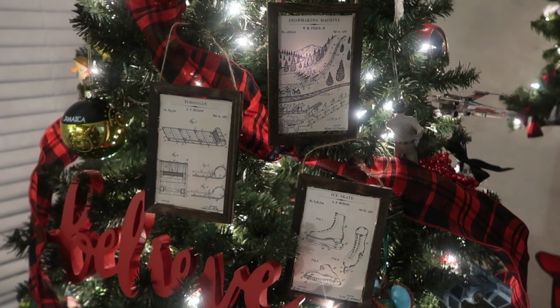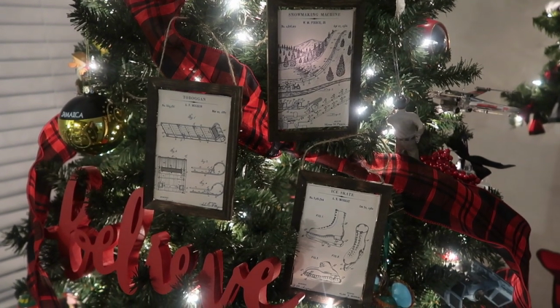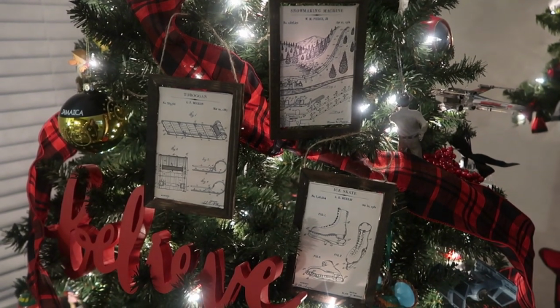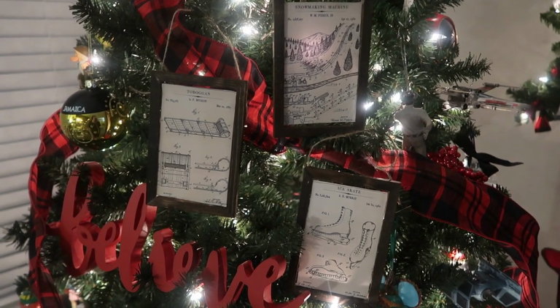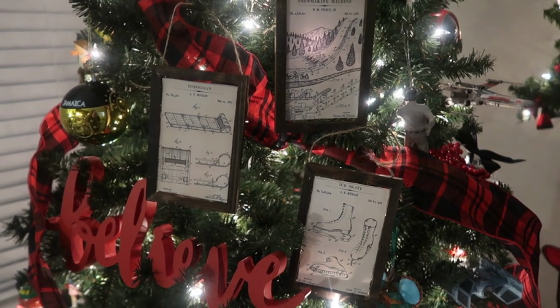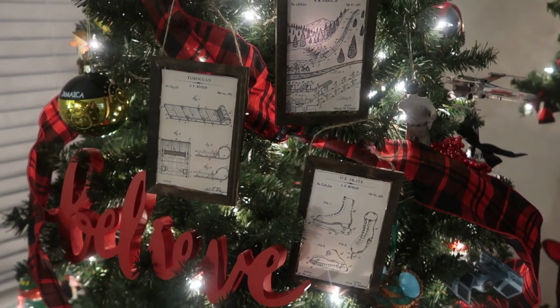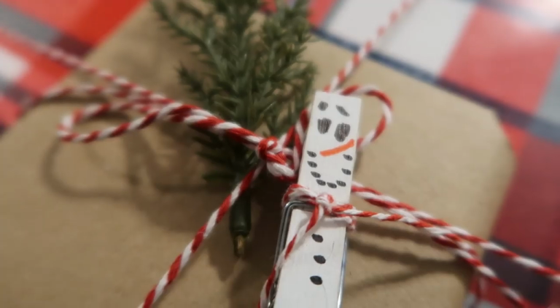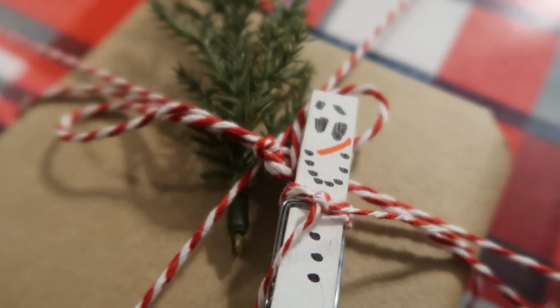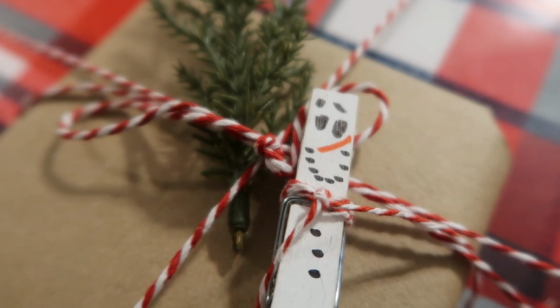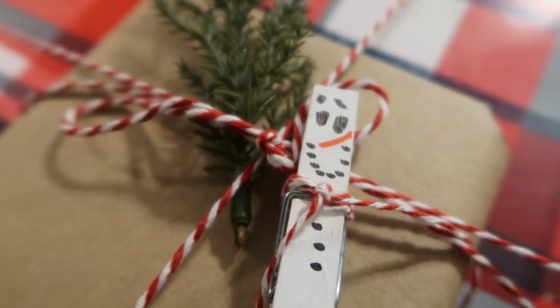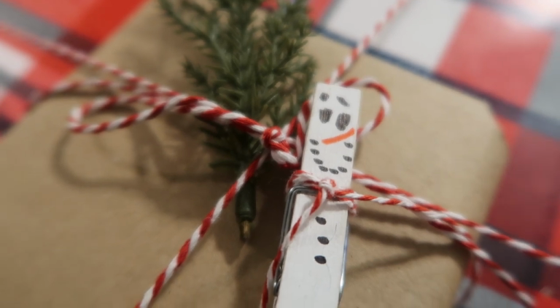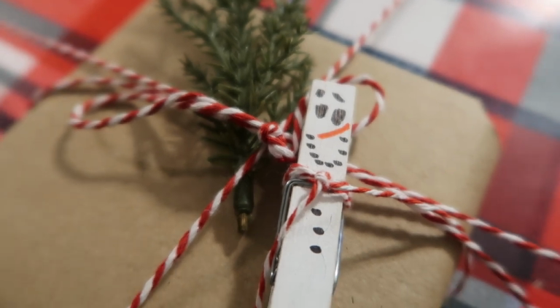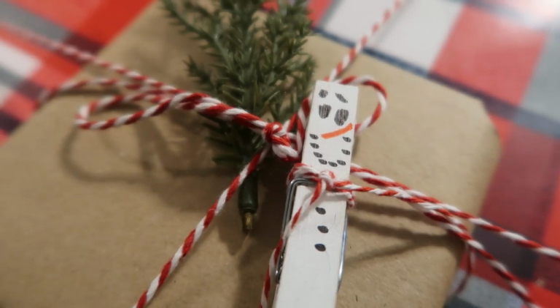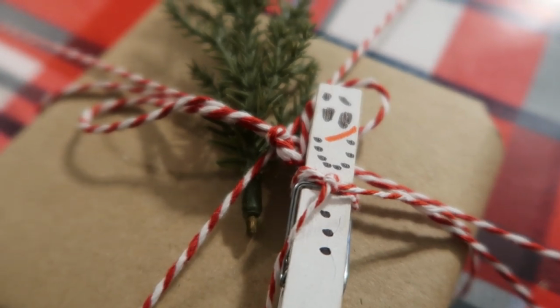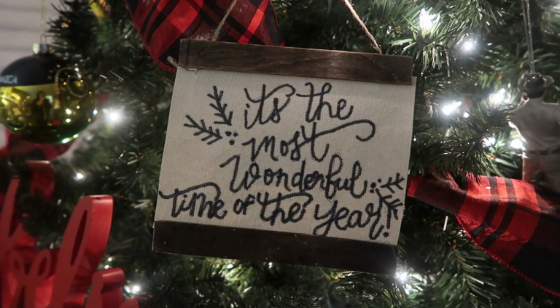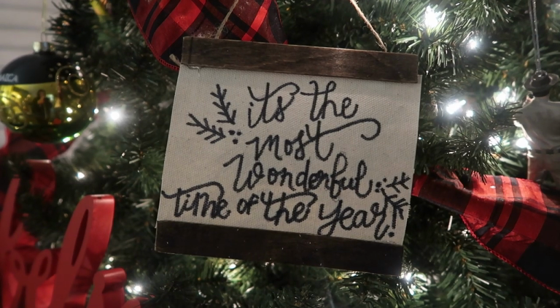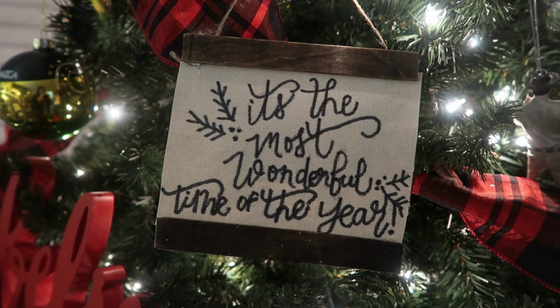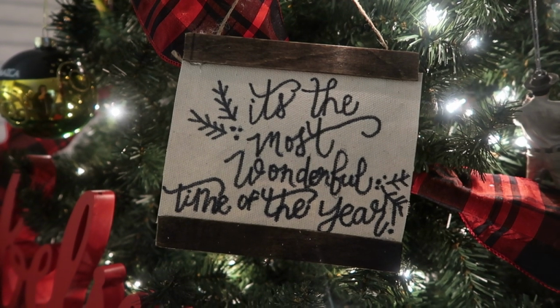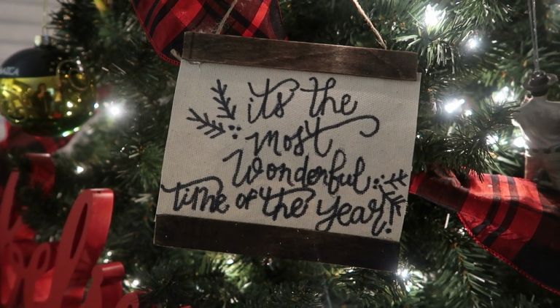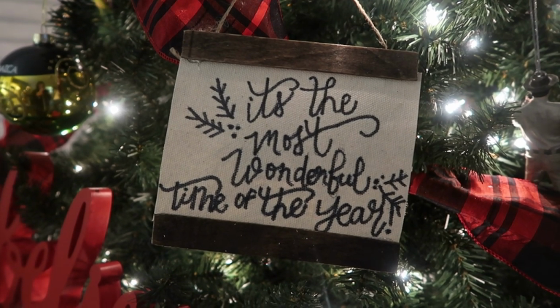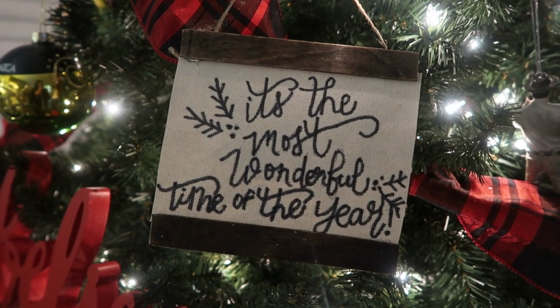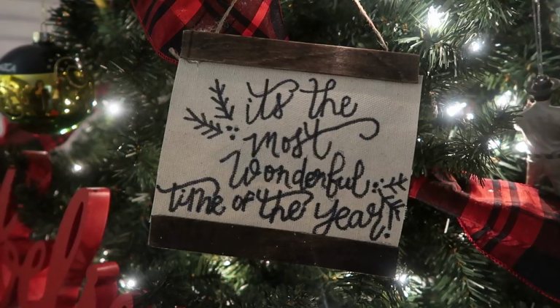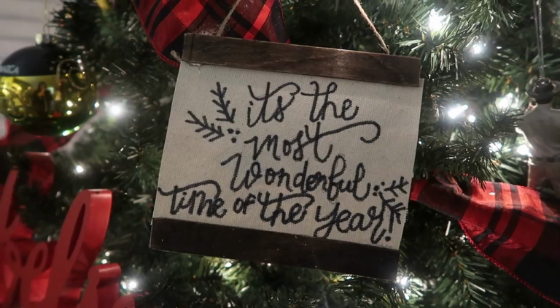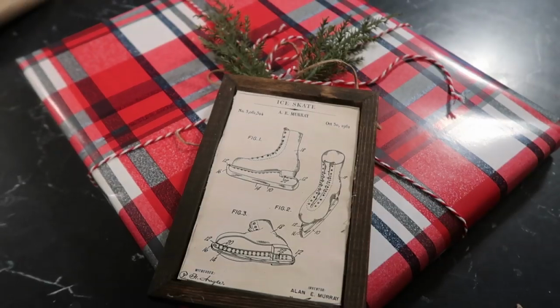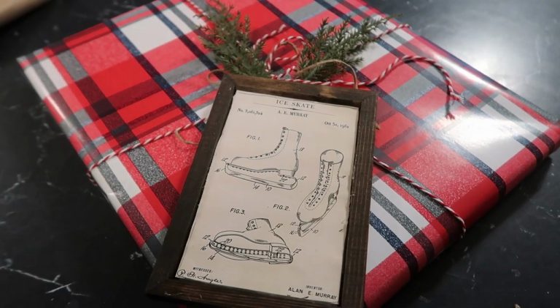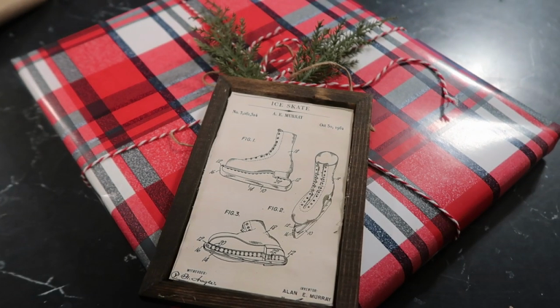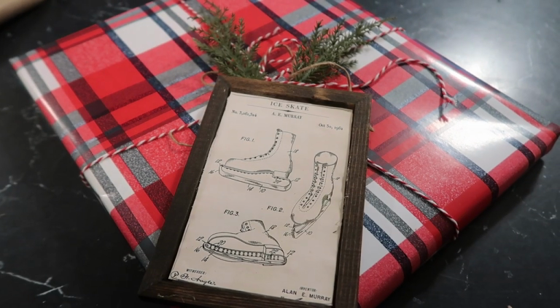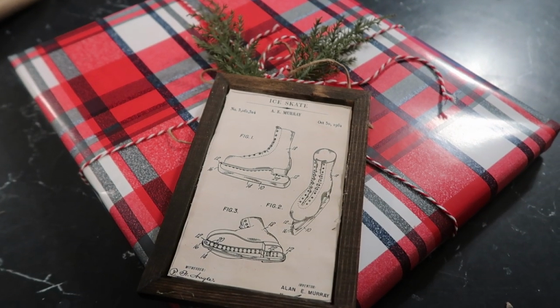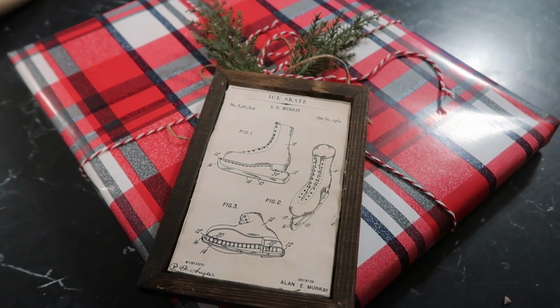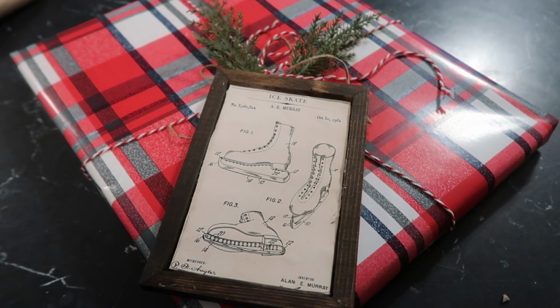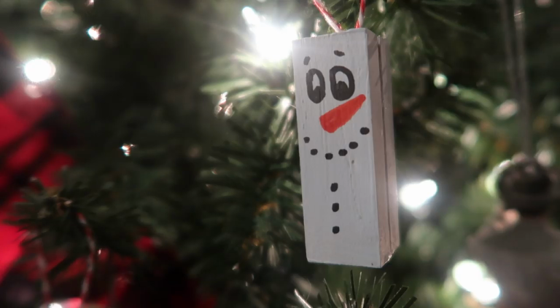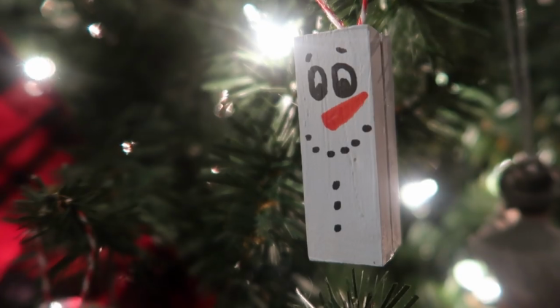Hey friends, welcome back to Whiskey and Wit. Today's video is Day 10 in the 12 Days of Christmas — I cannot believe it's here already, it is flying by. Today's video we are doing some more Dollar Tree projects.